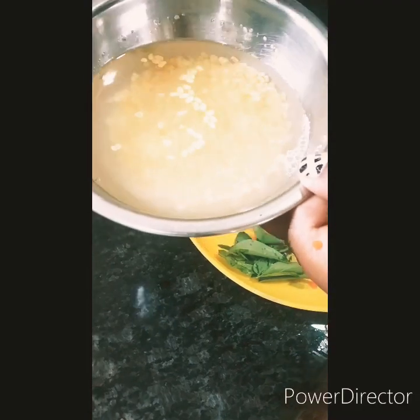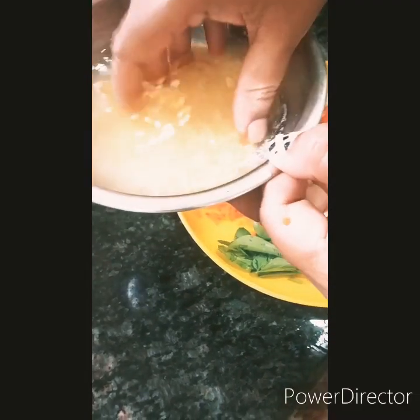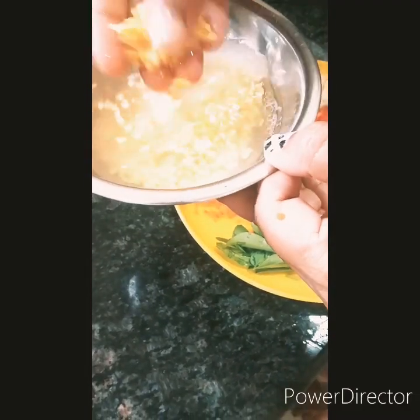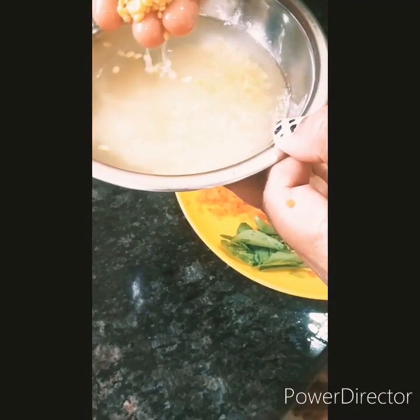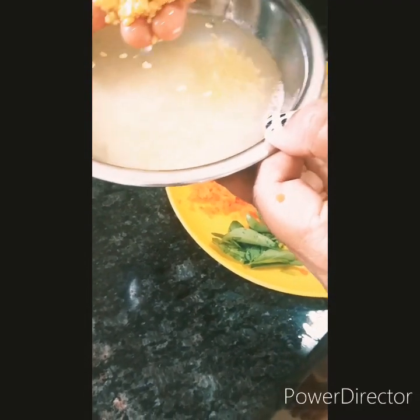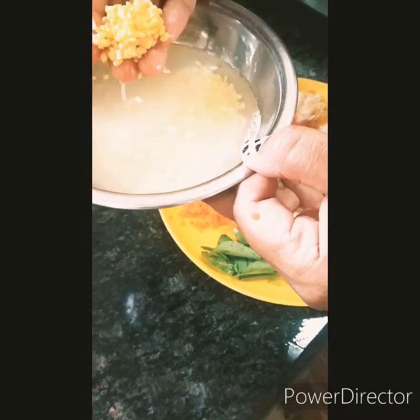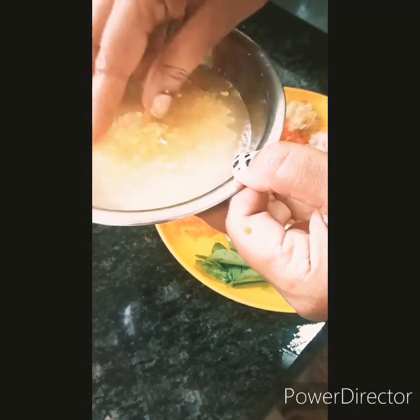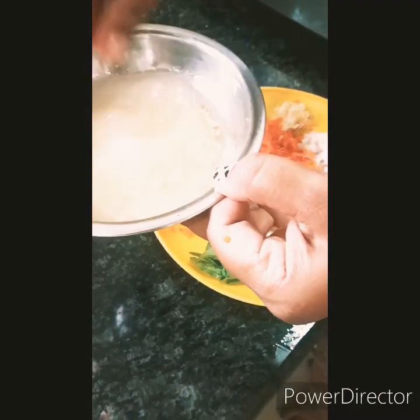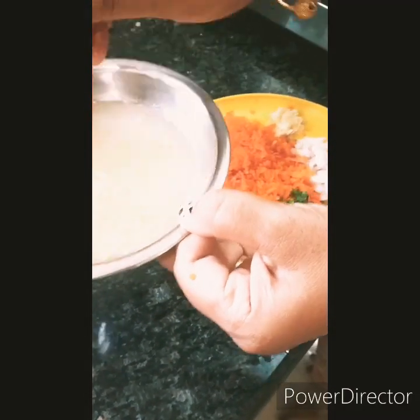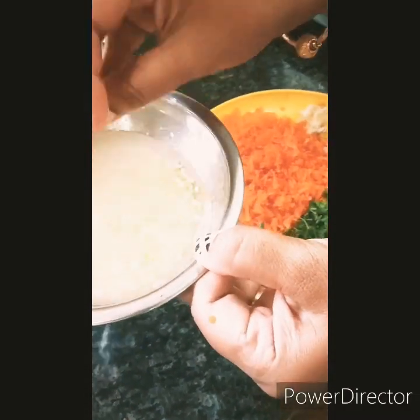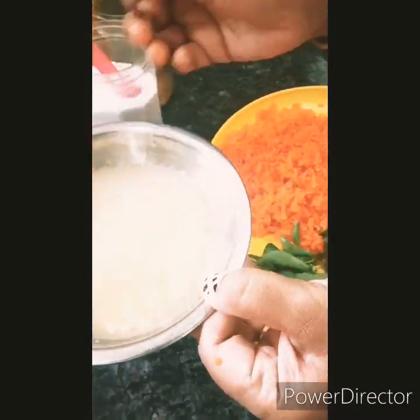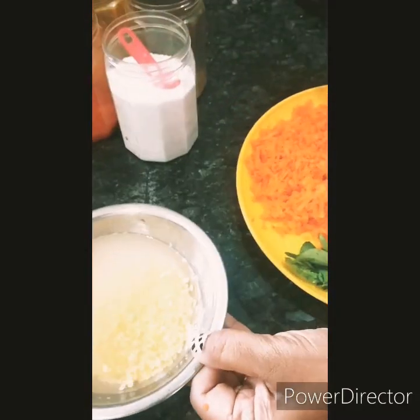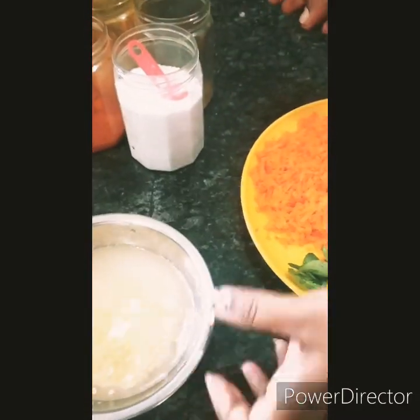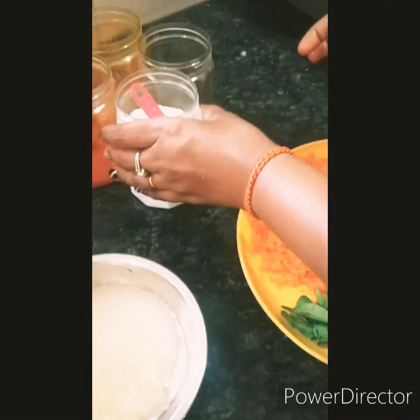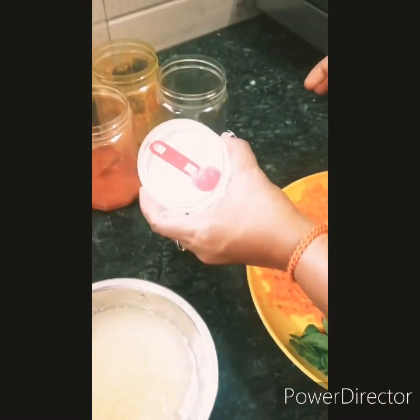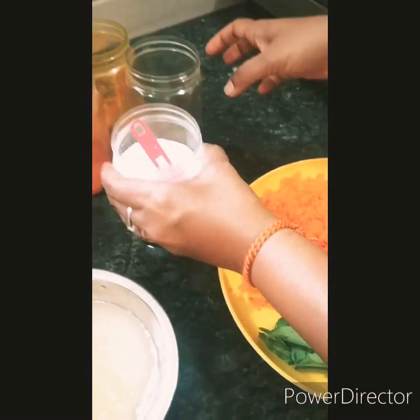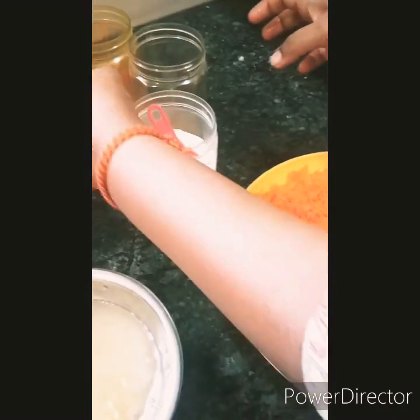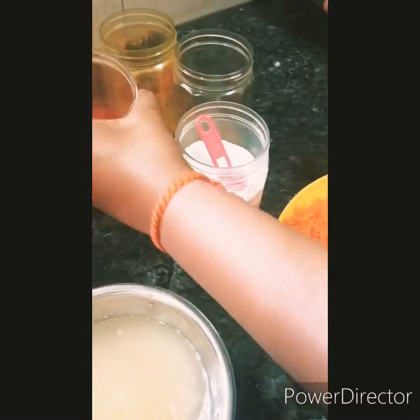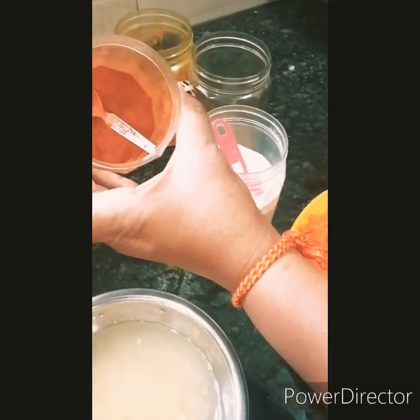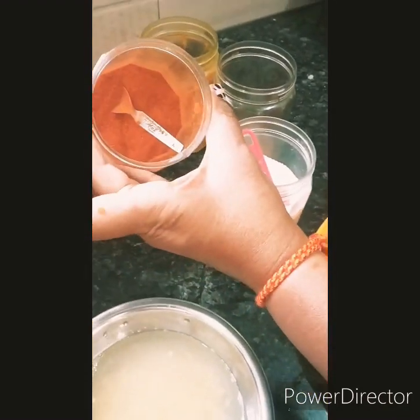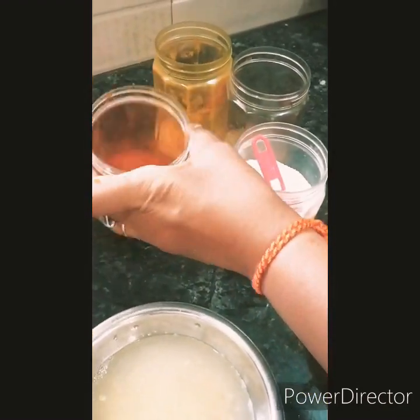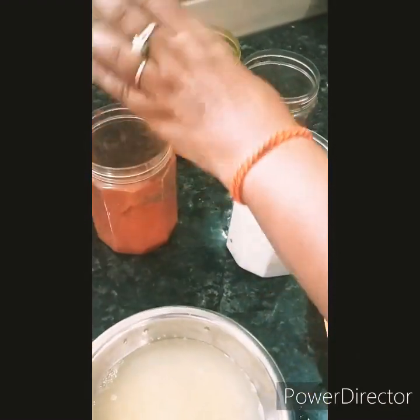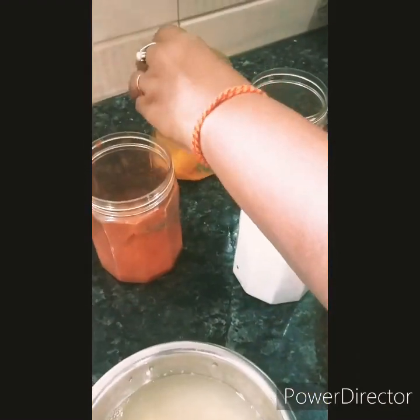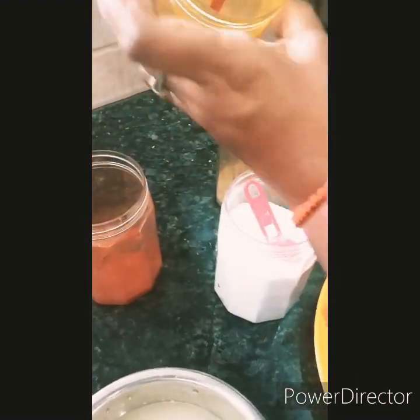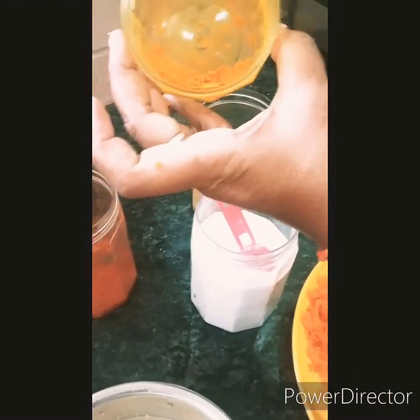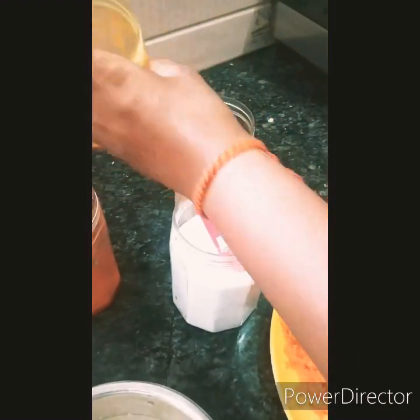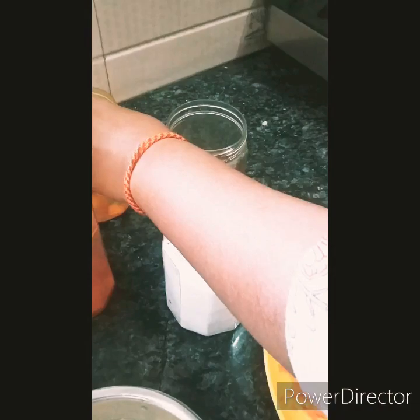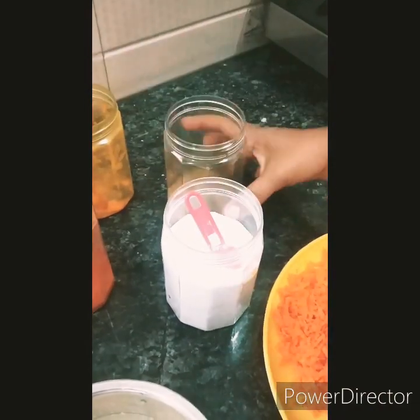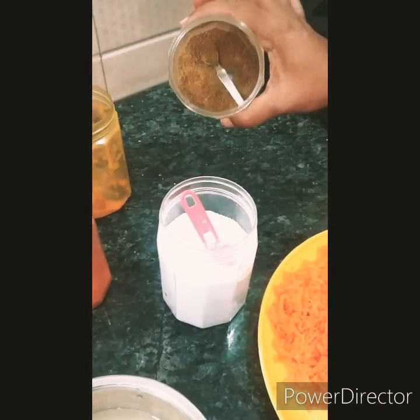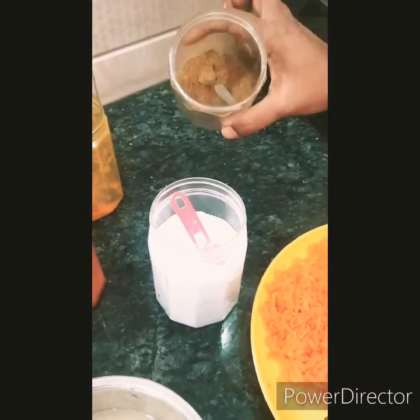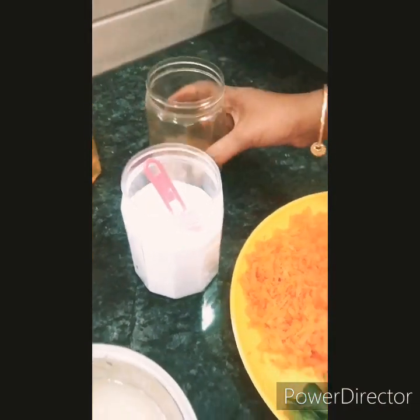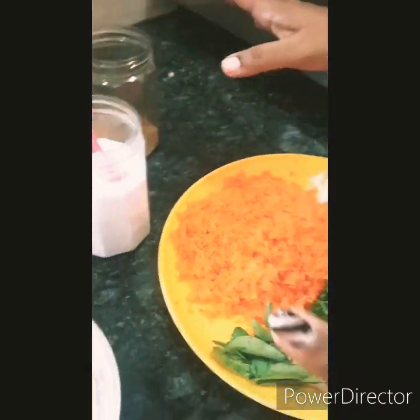I have also taken moong dal. Just wash it with water. And salt, red chilli powder, turmeric, and dhania powder. That's it.